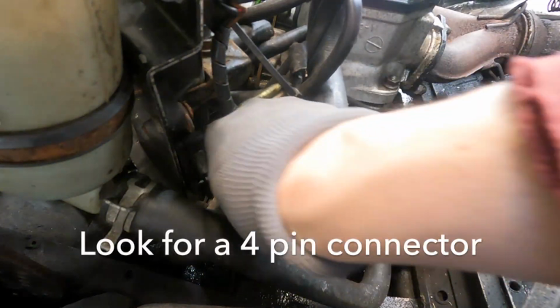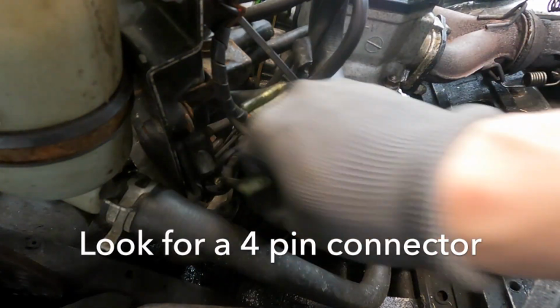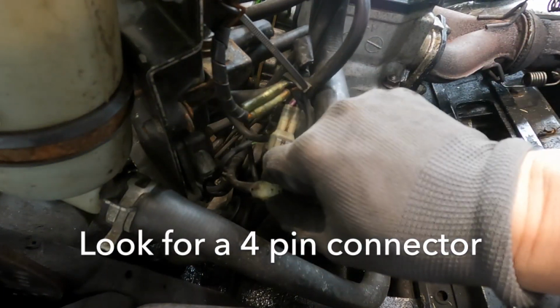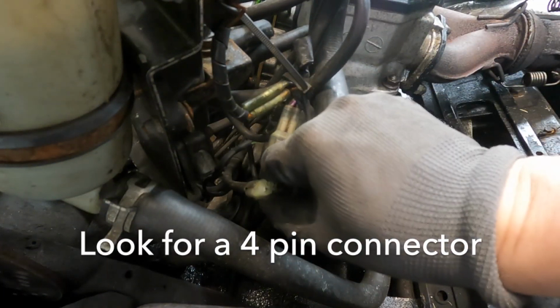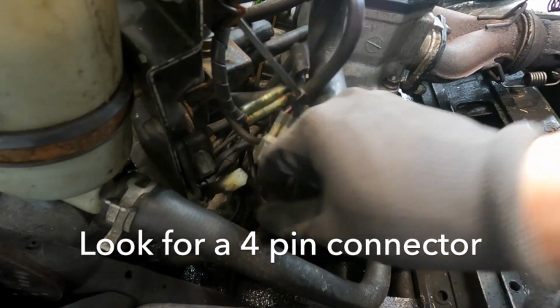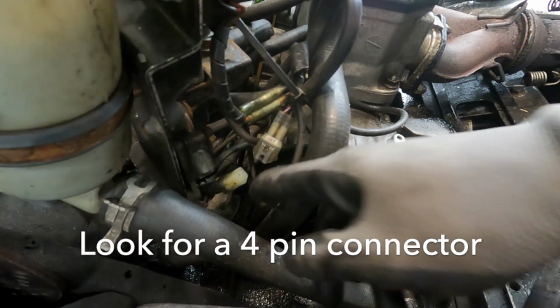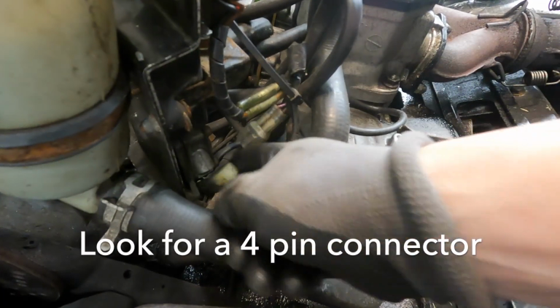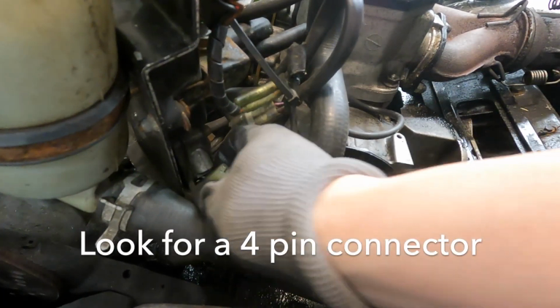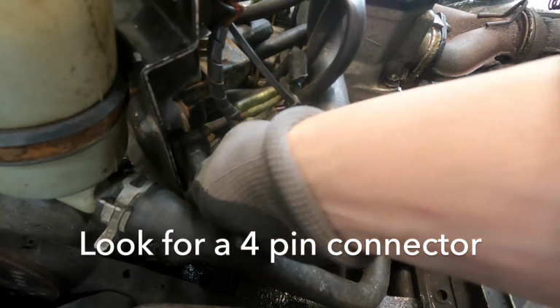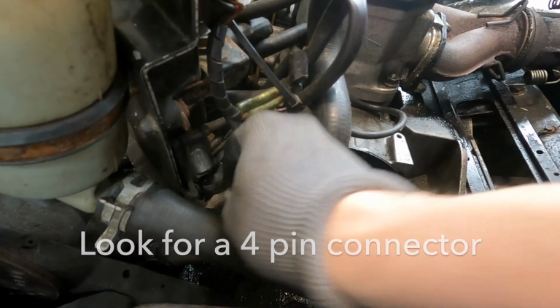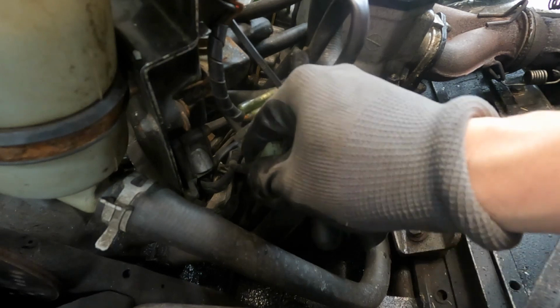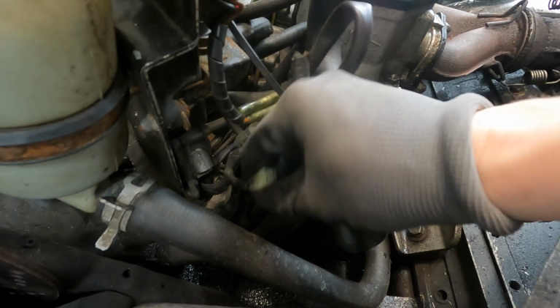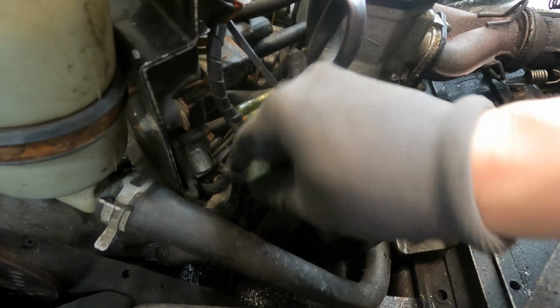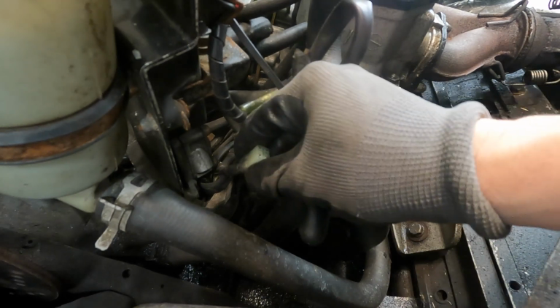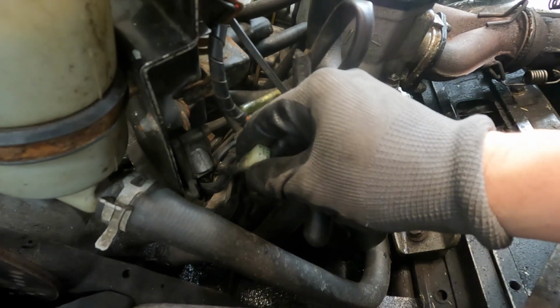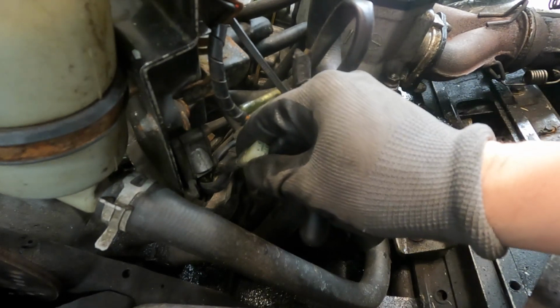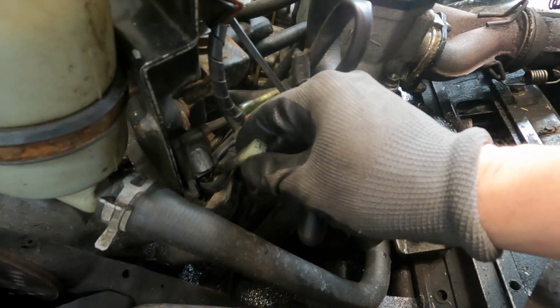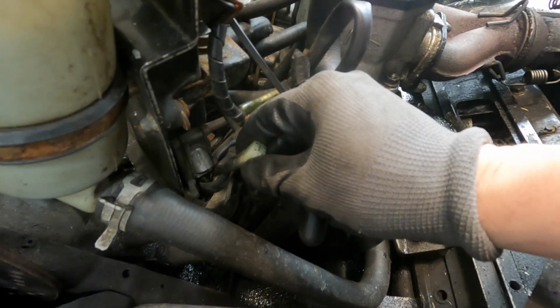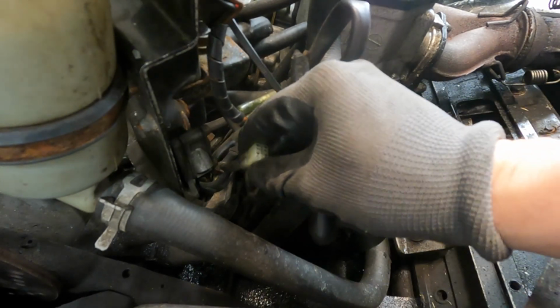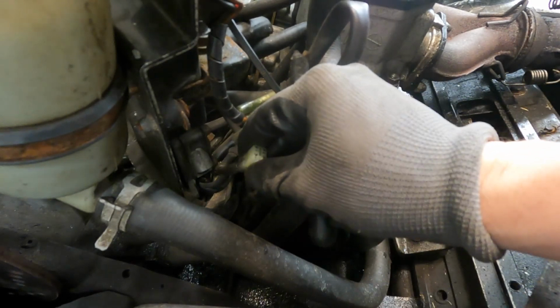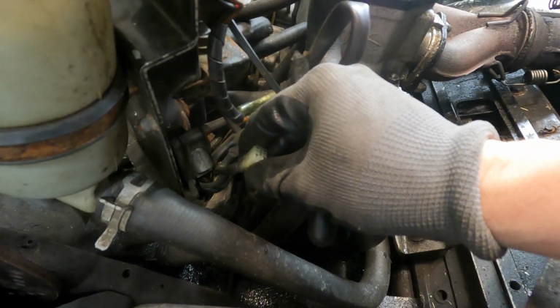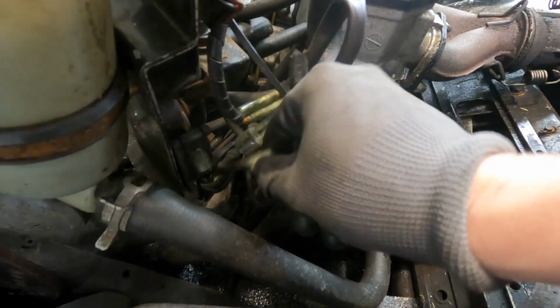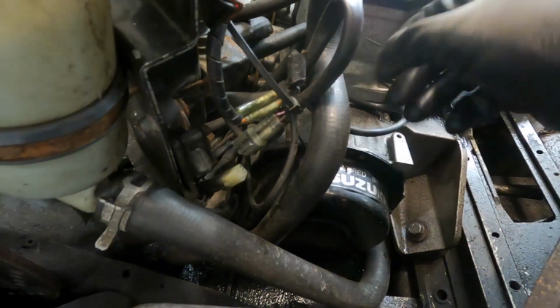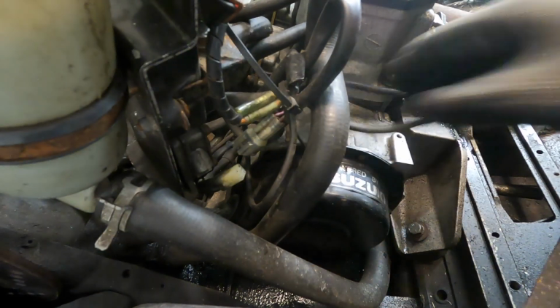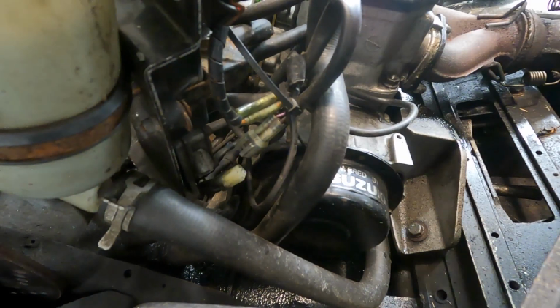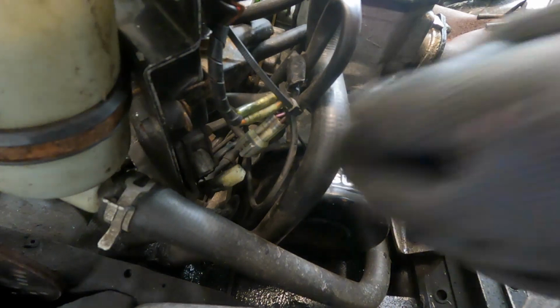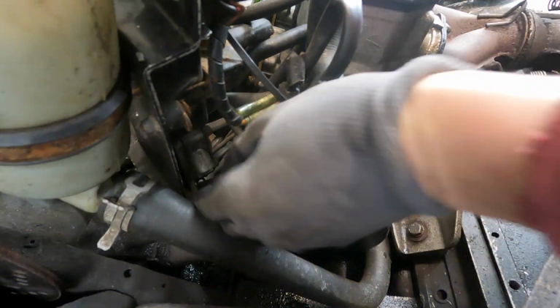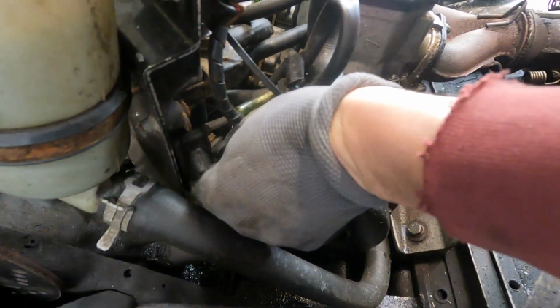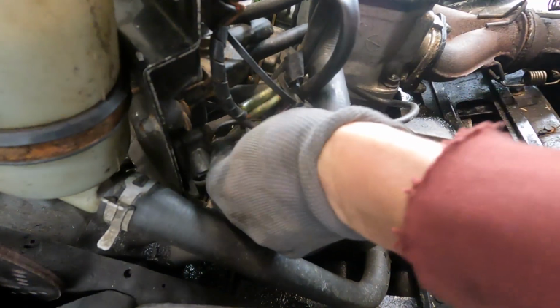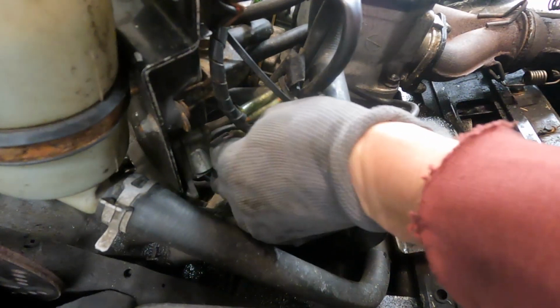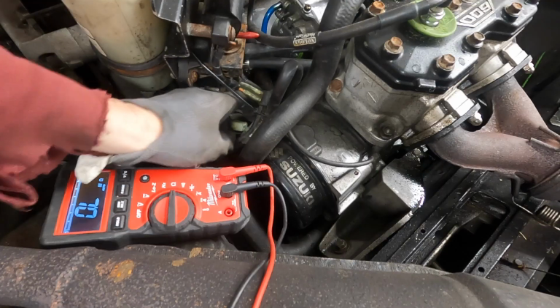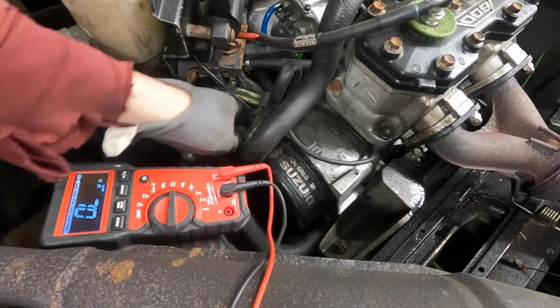There are three circuits that we're going to test on the stator here: the 12 volt circuit, the high speed circuit, and the low speed circuit. What you're going to need to do here is kind of look at the color of the wires.